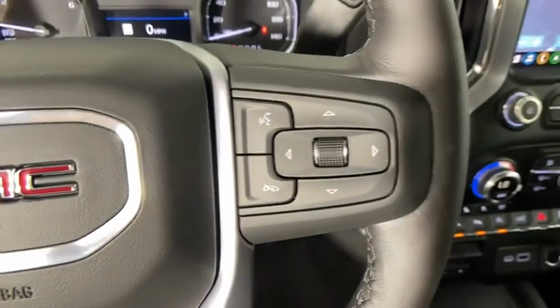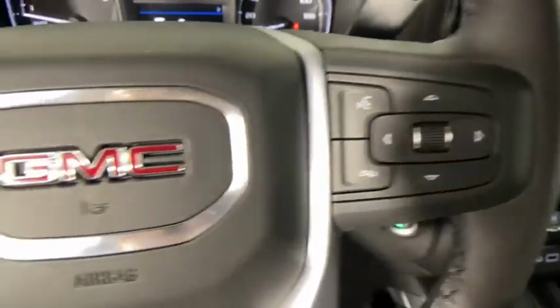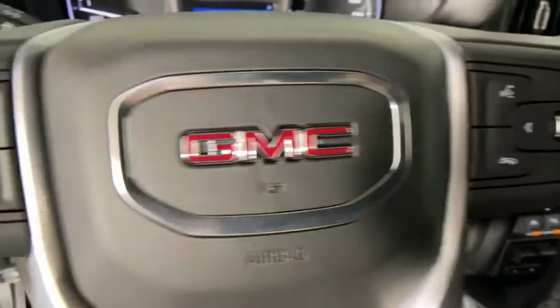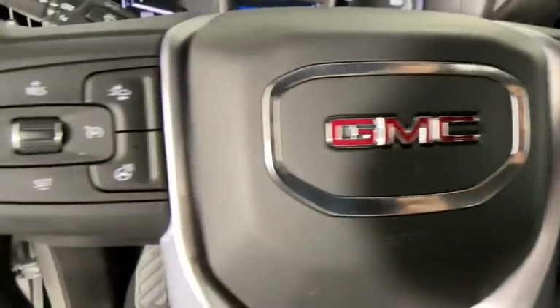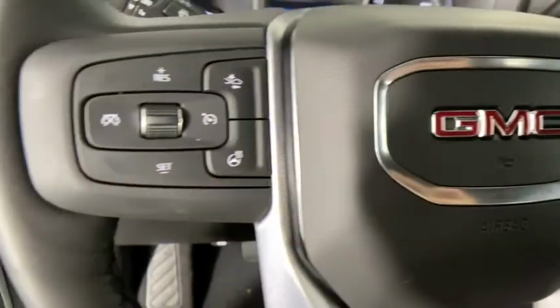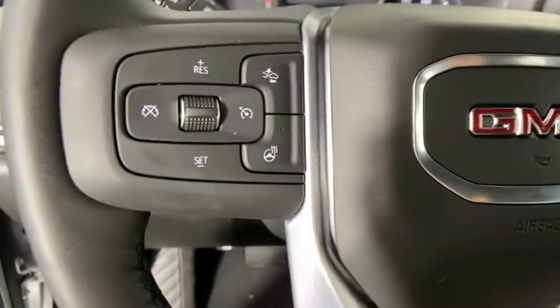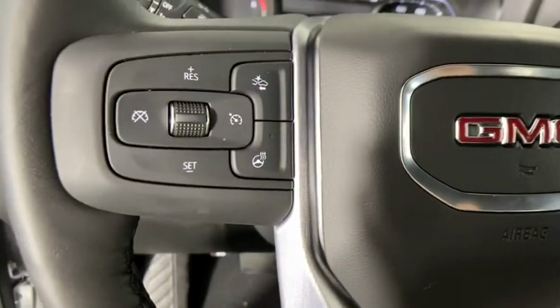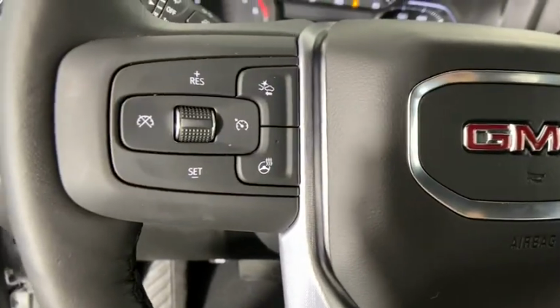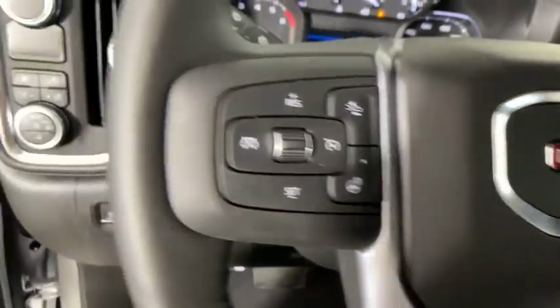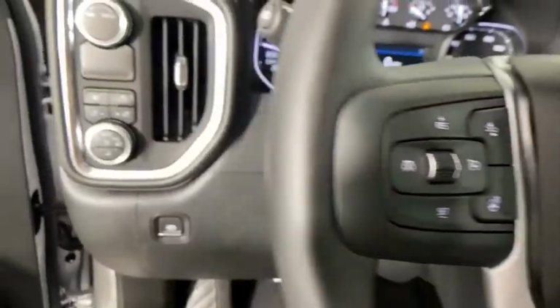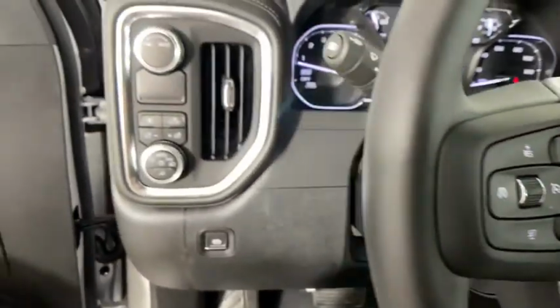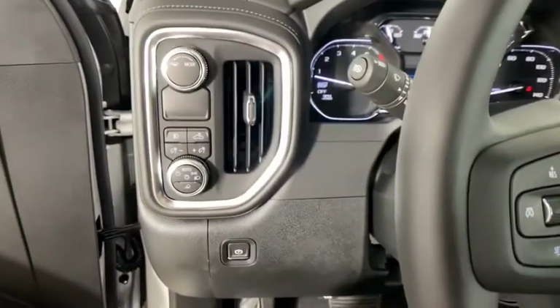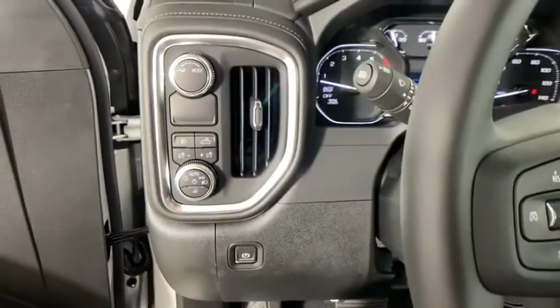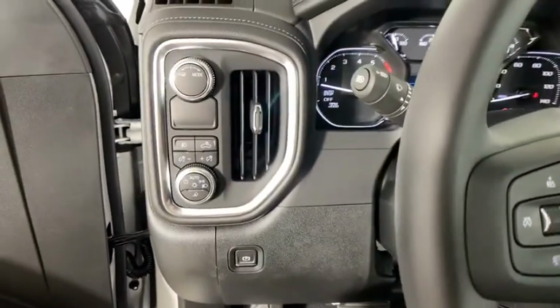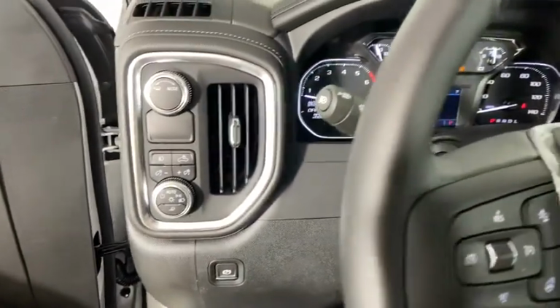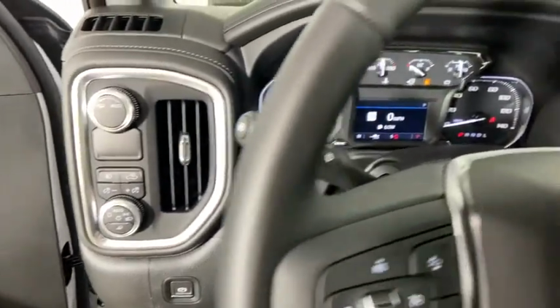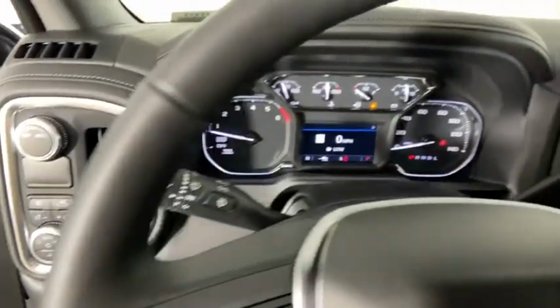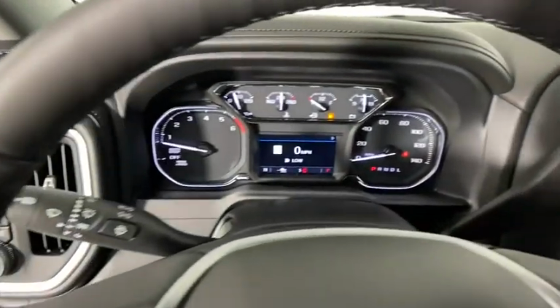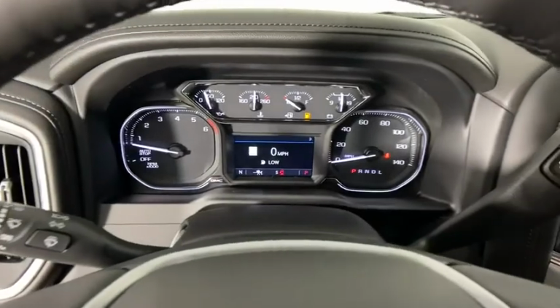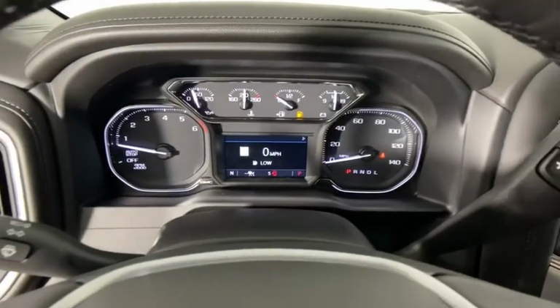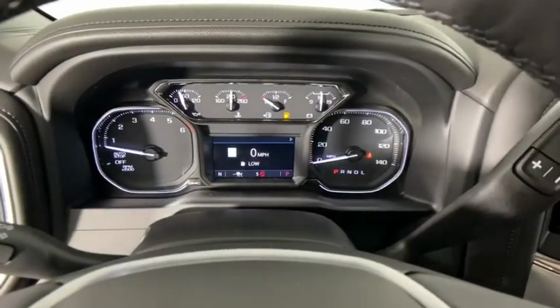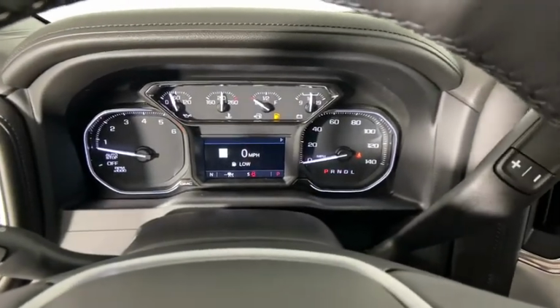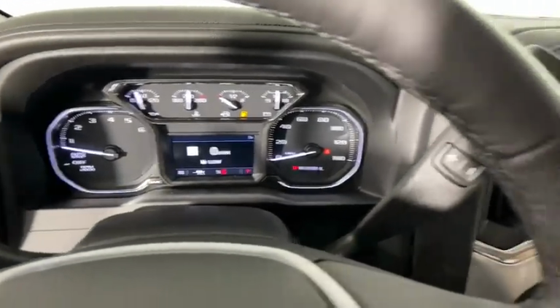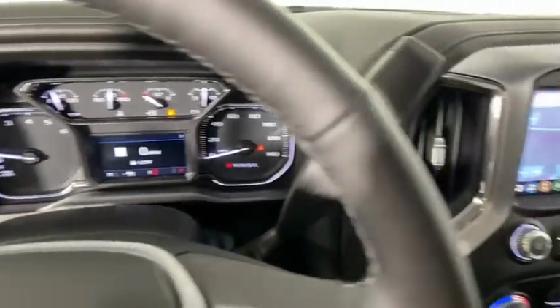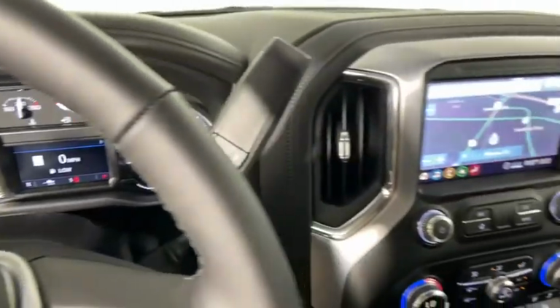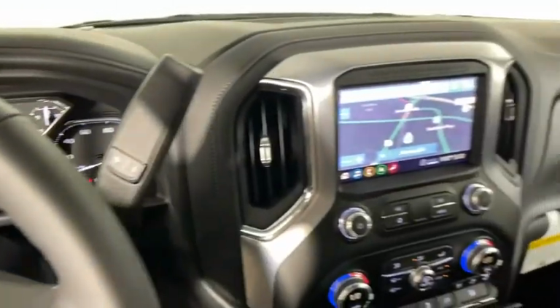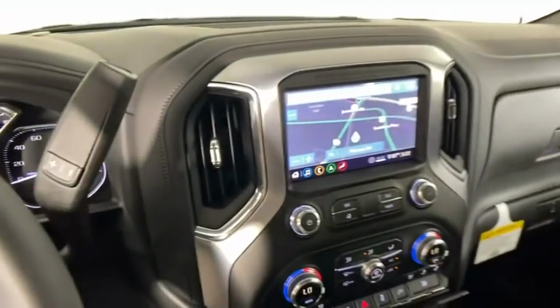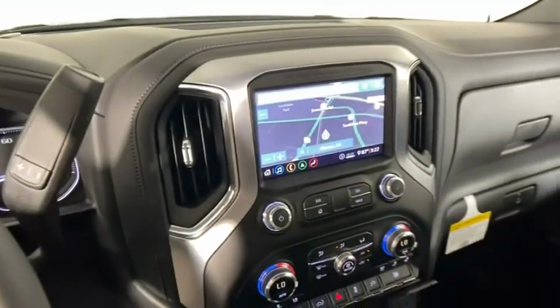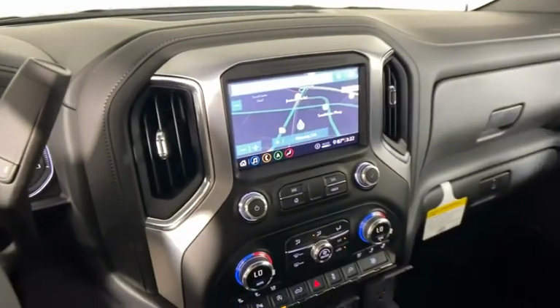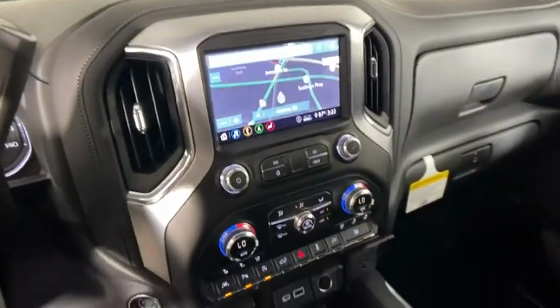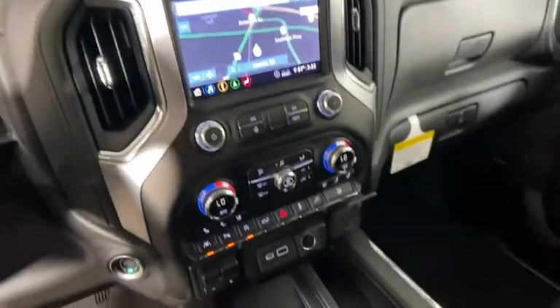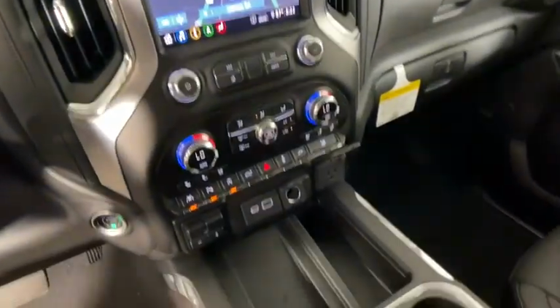Universal garage door opener, electronic stability control, trip computer, compass, power door locks, heated front seat, heated steering wheel, fog lights, and power windows.